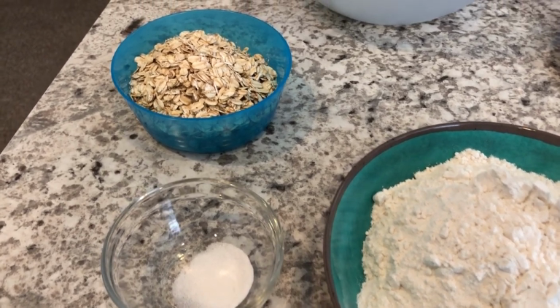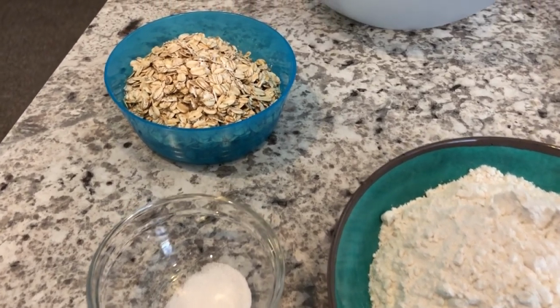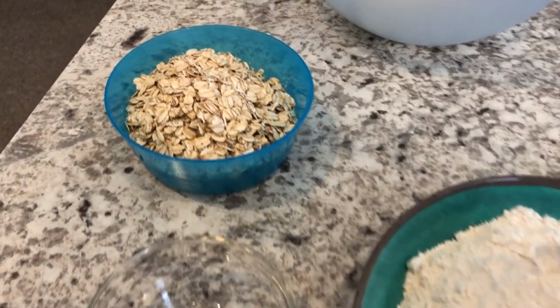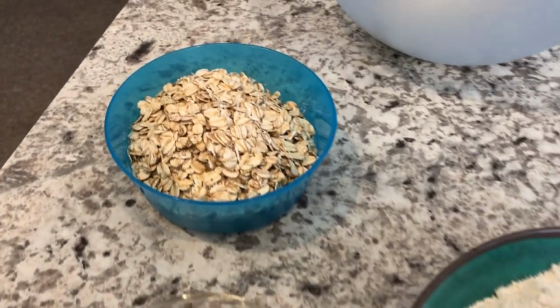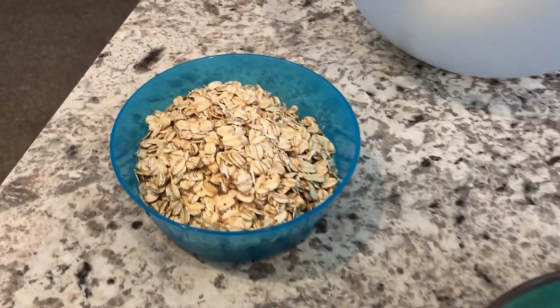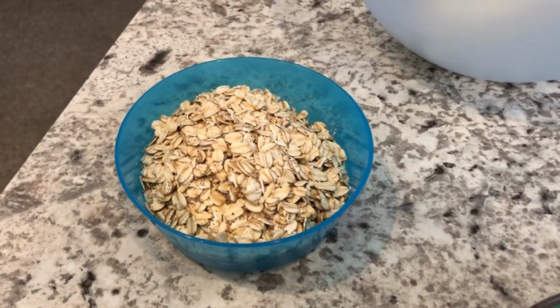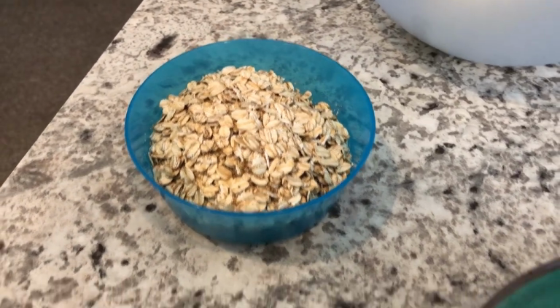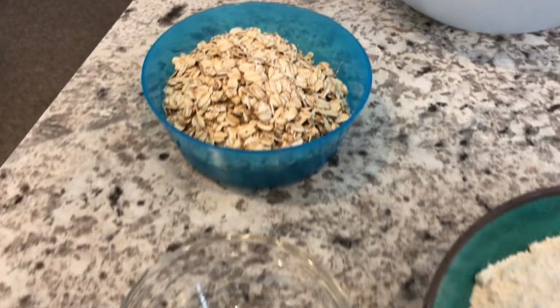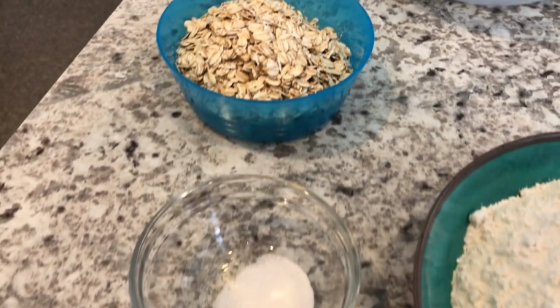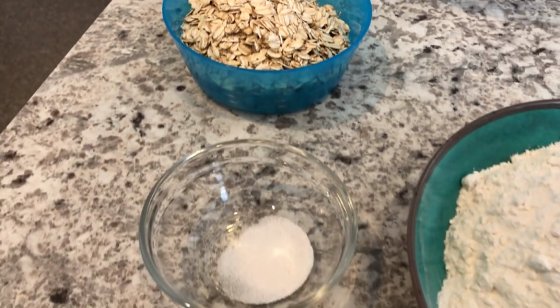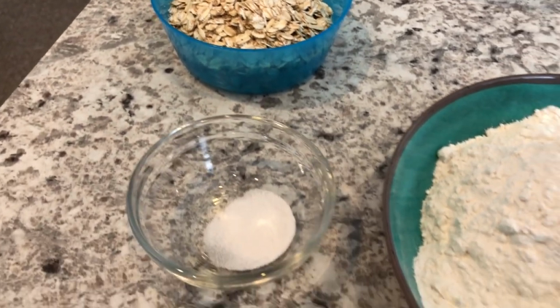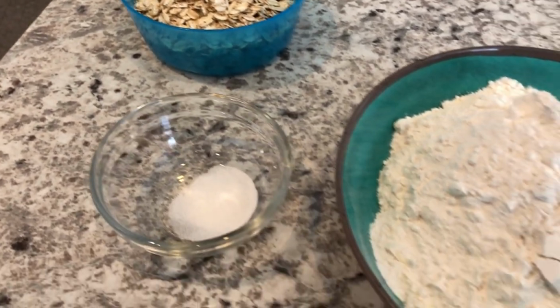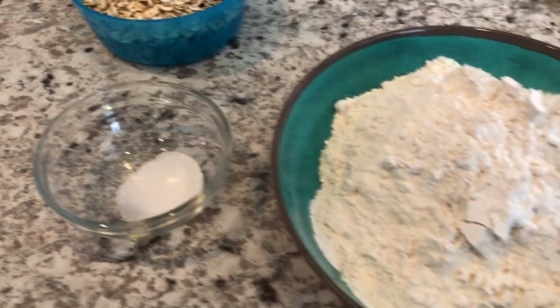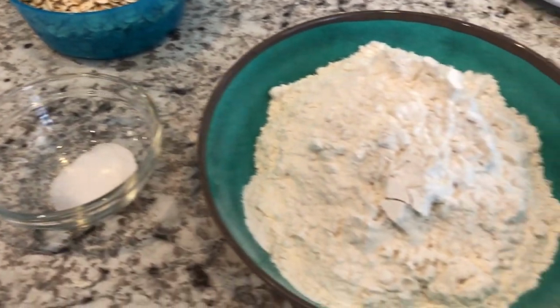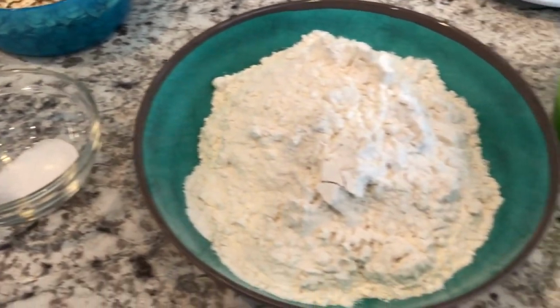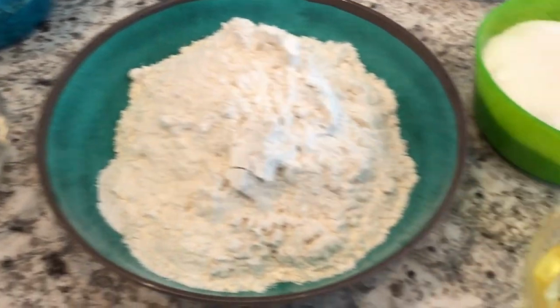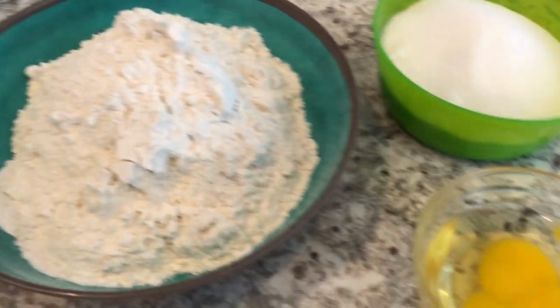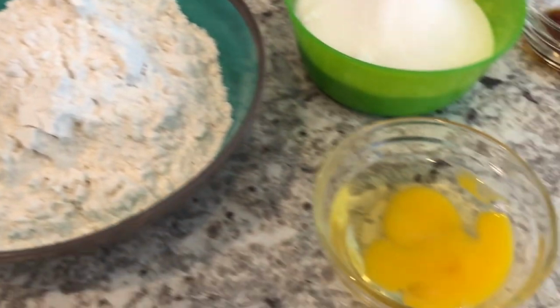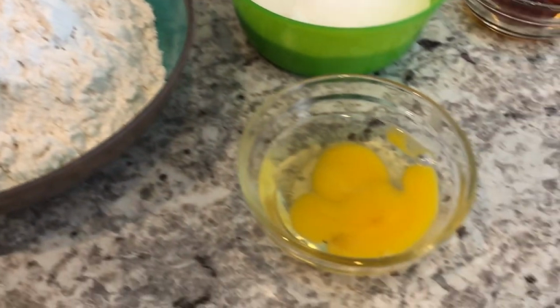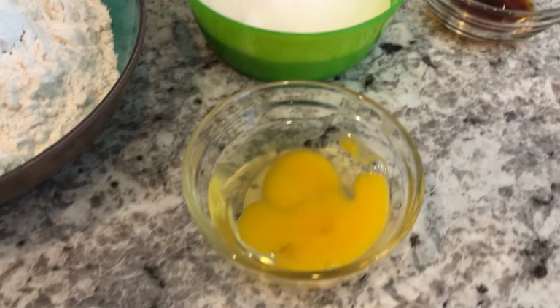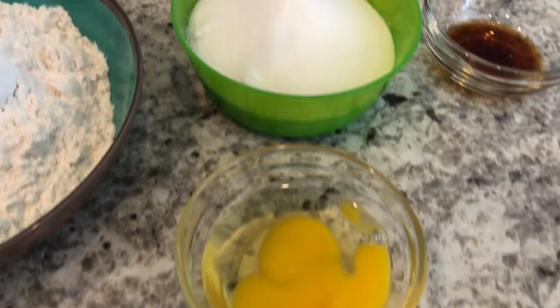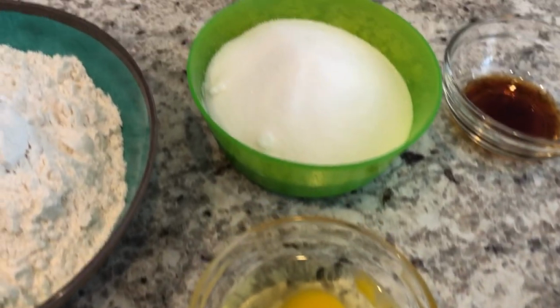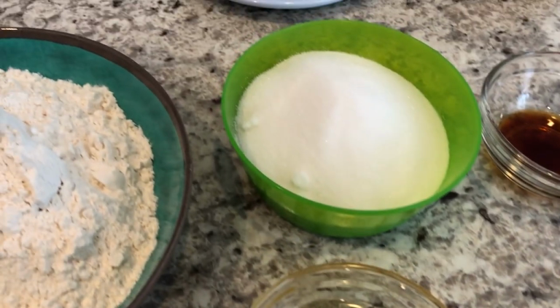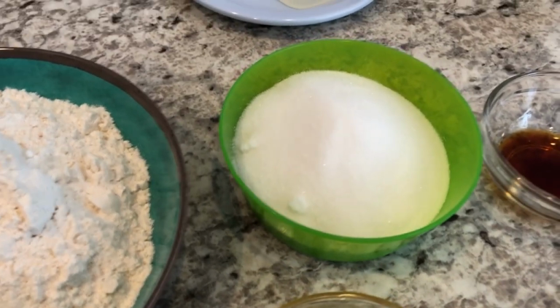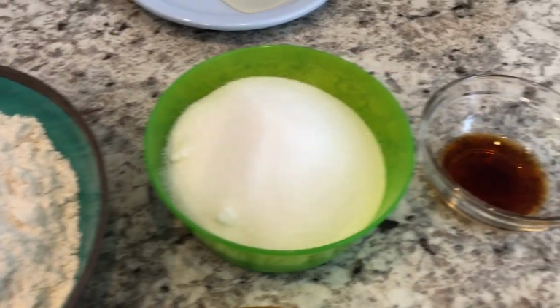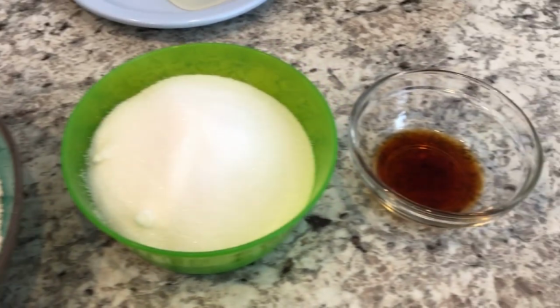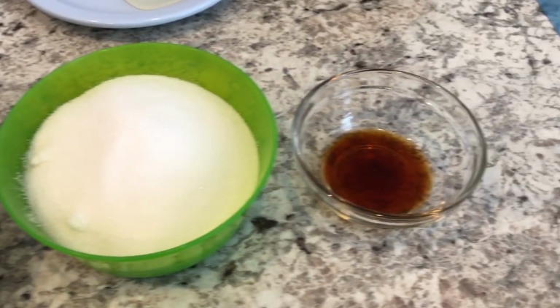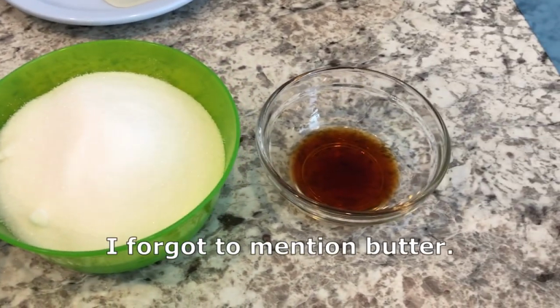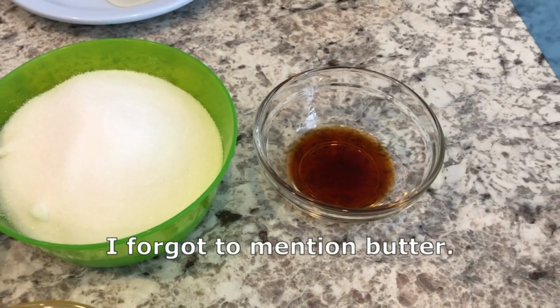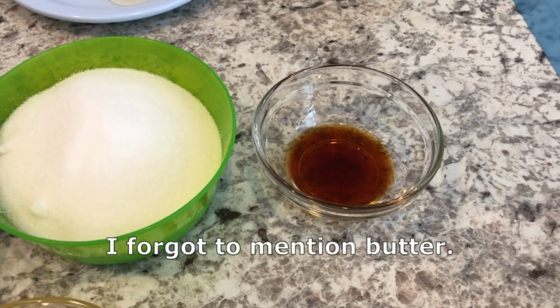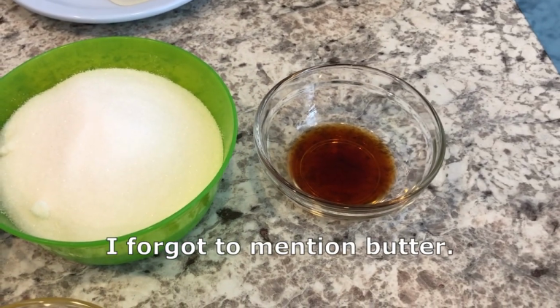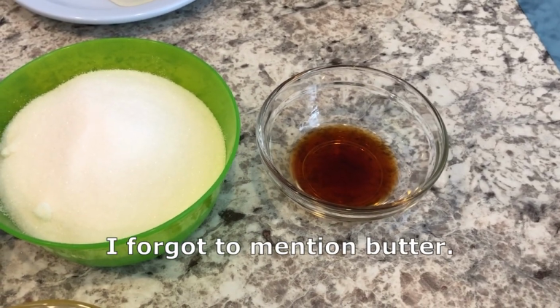You are going to need oats, some salt, flour, an egg, sugar, and vanilla. So let's get started.